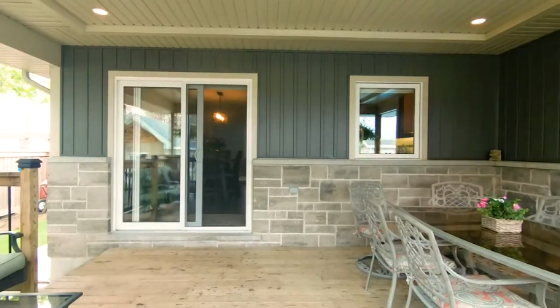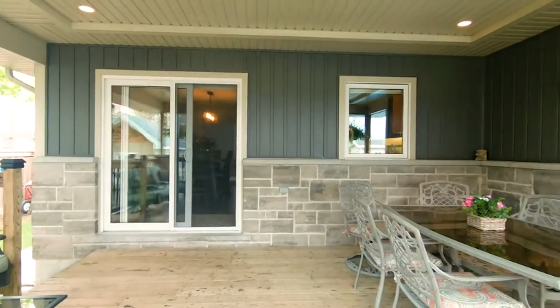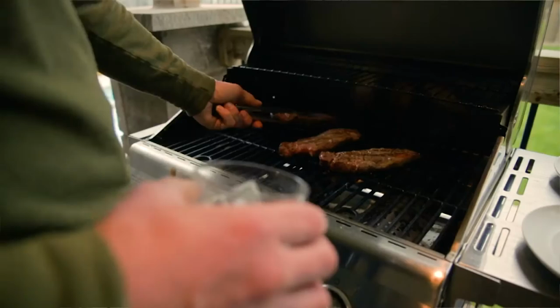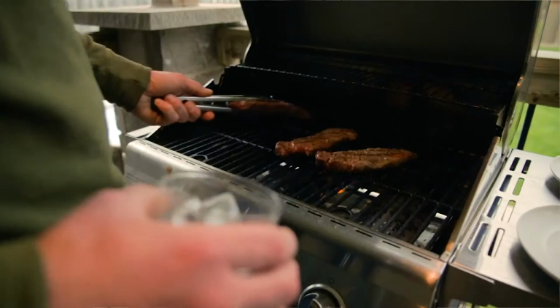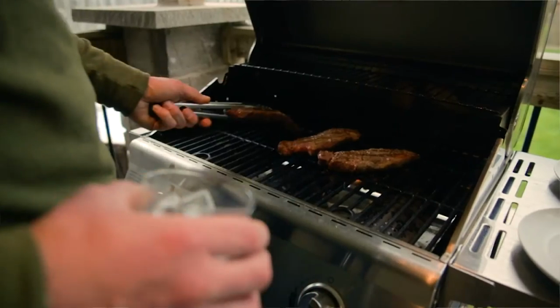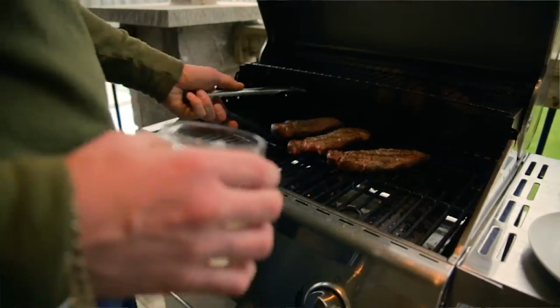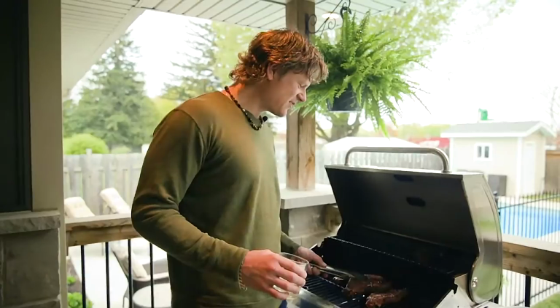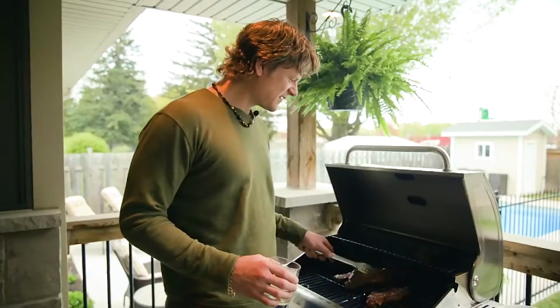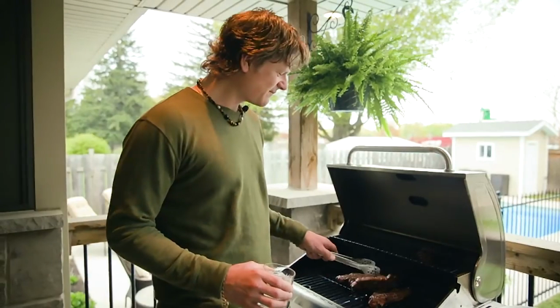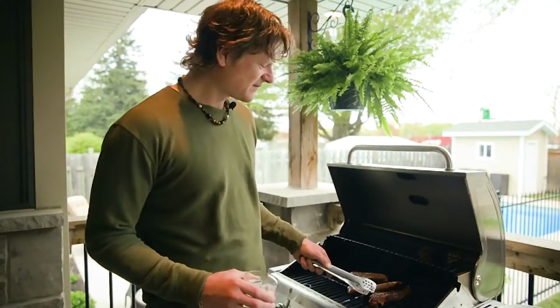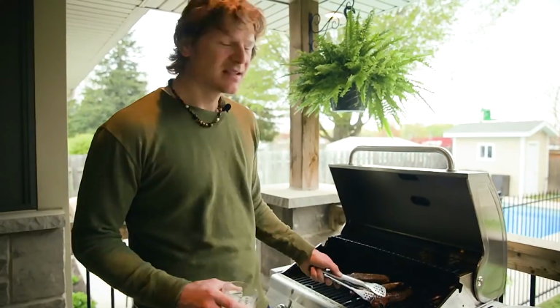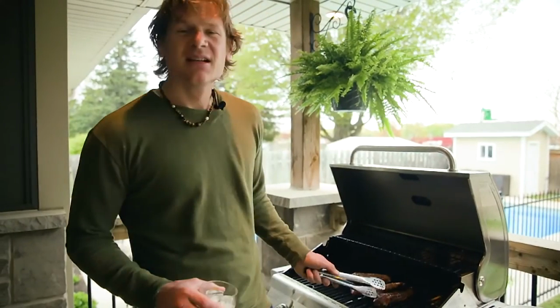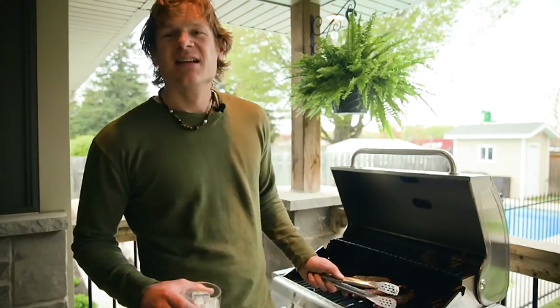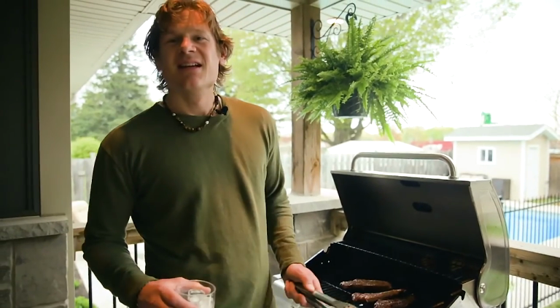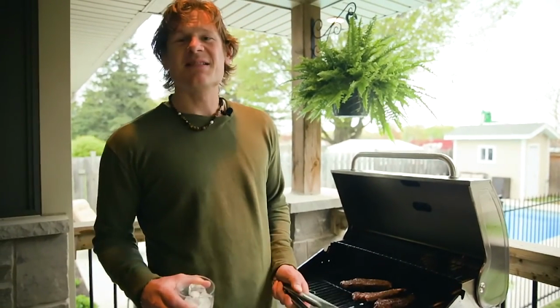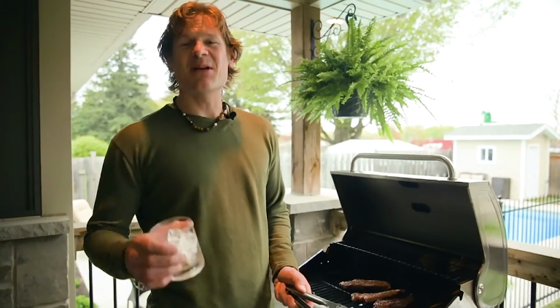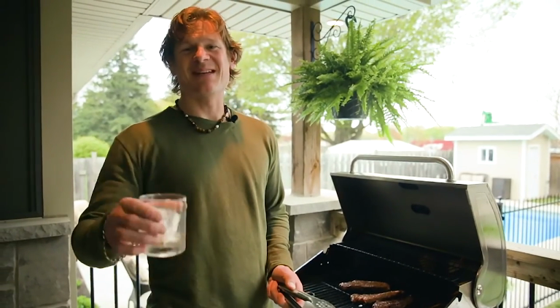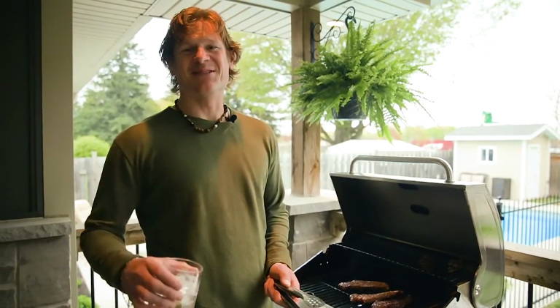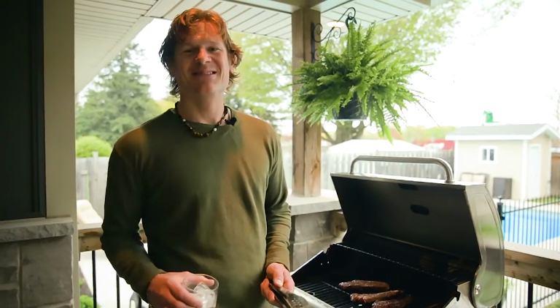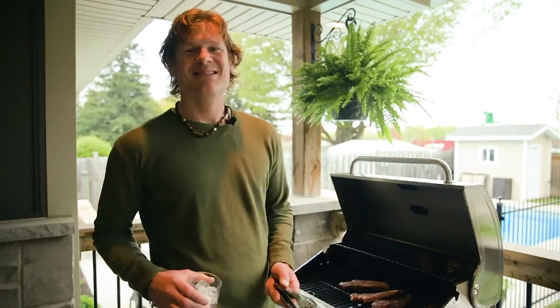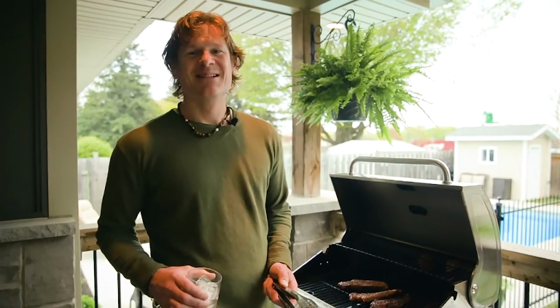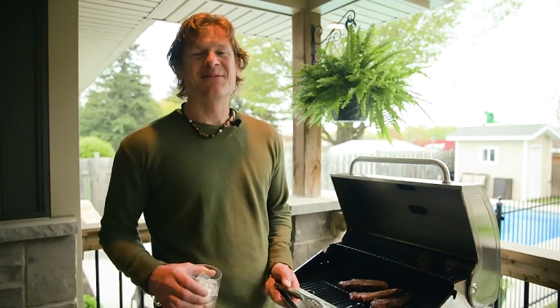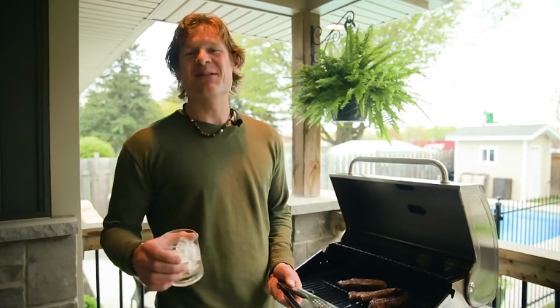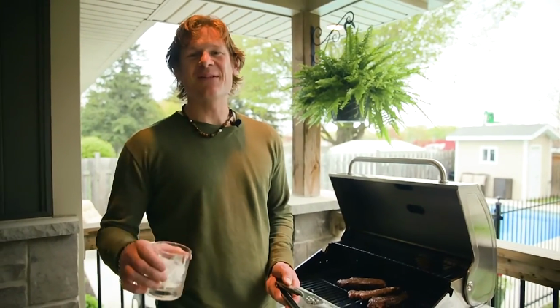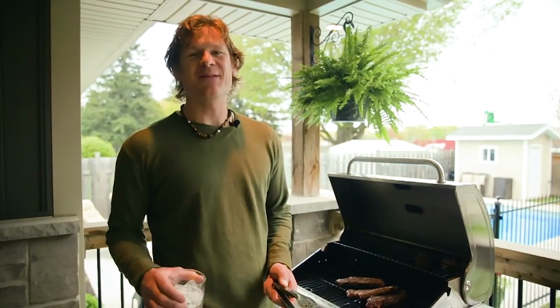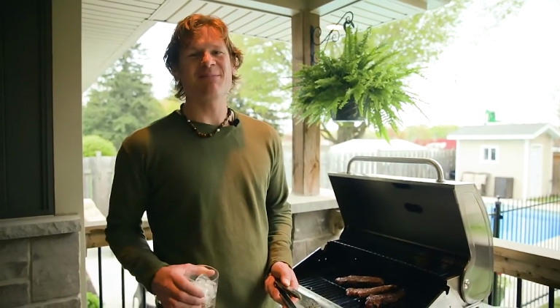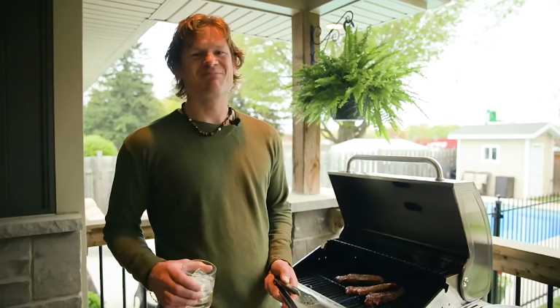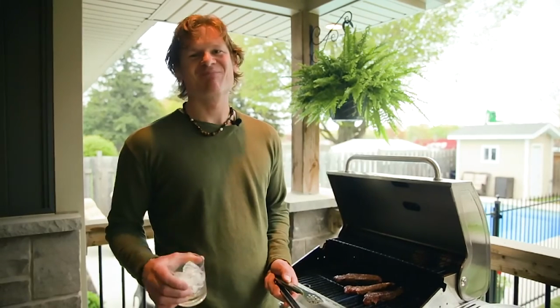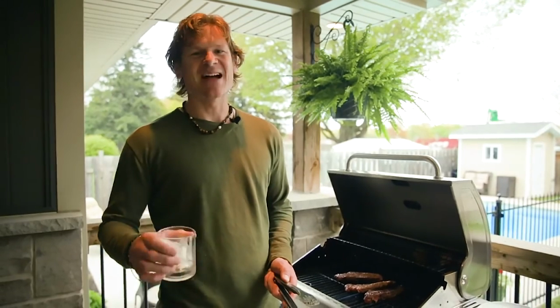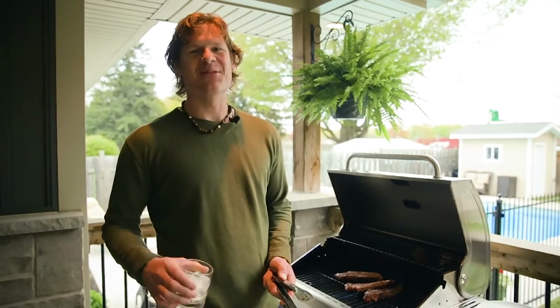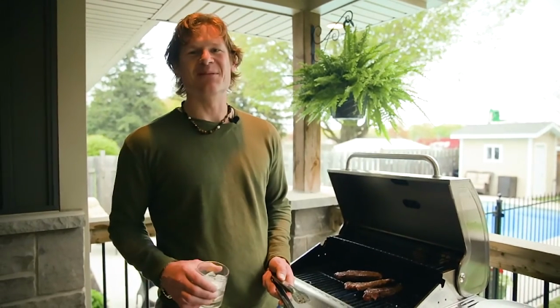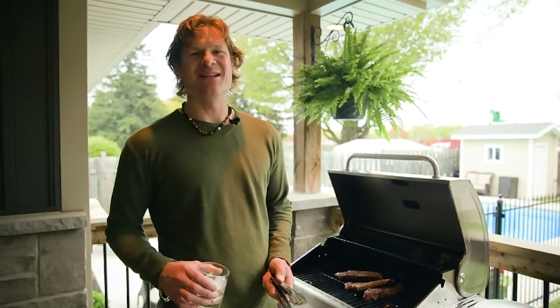The best feature of this house is its party potential. For under $550,000, I don't think you can beat it.